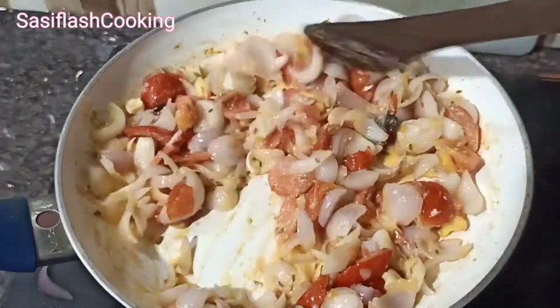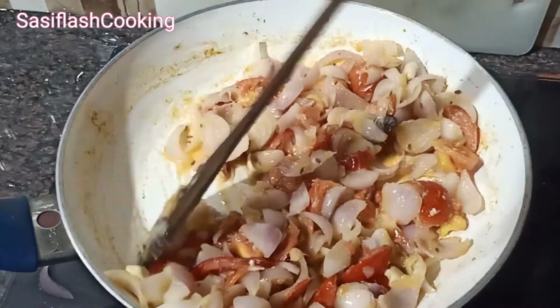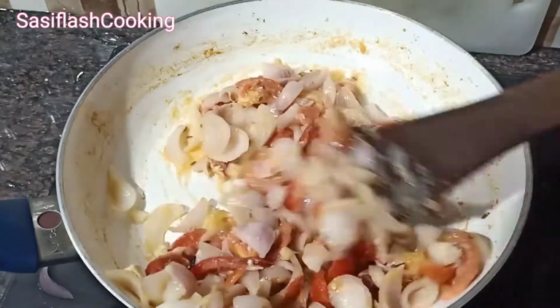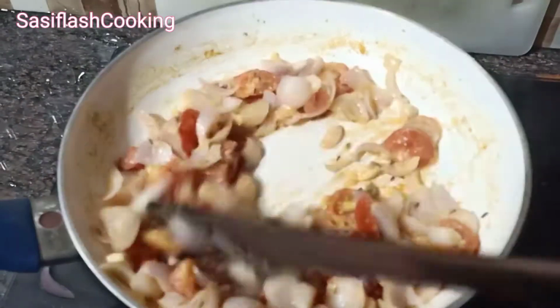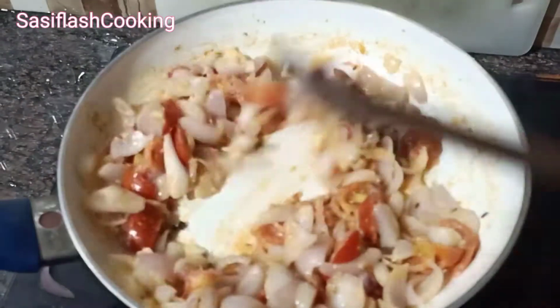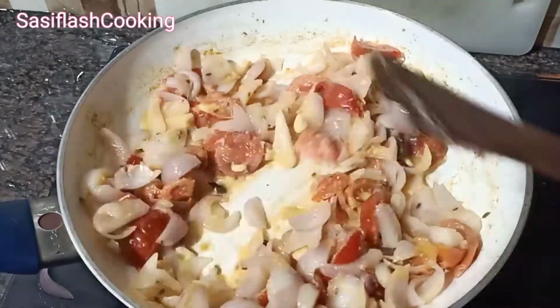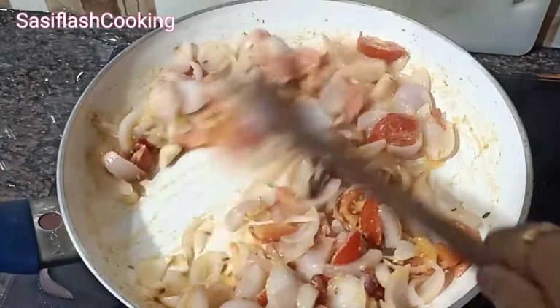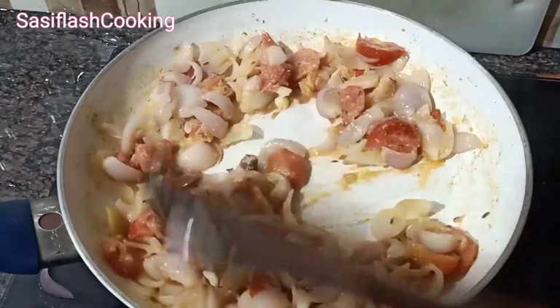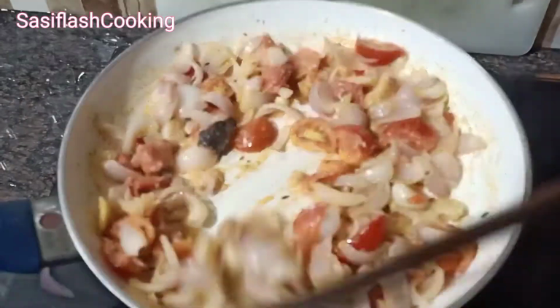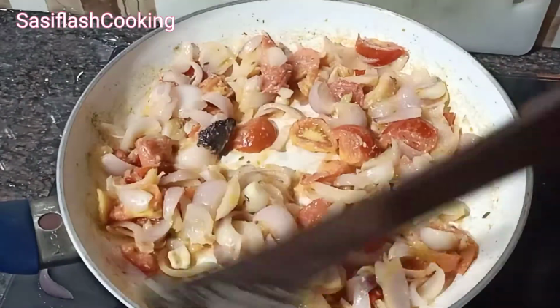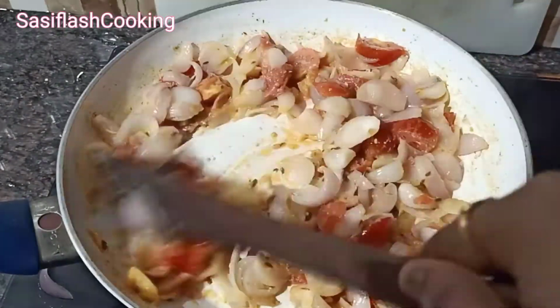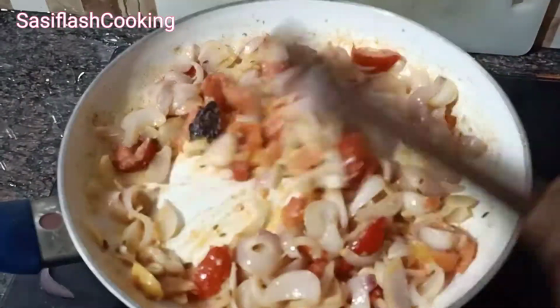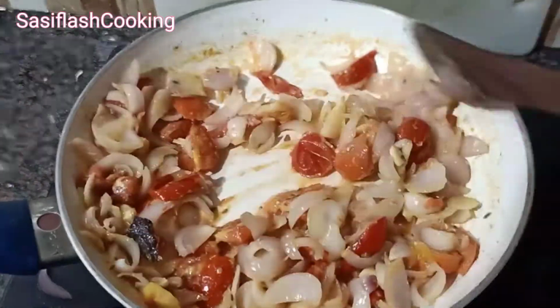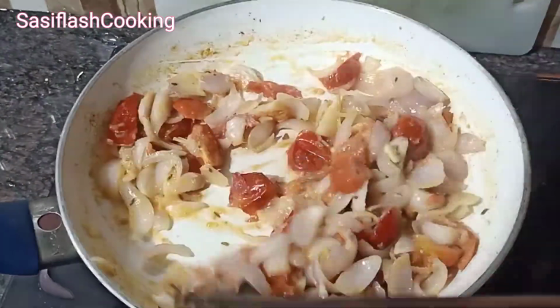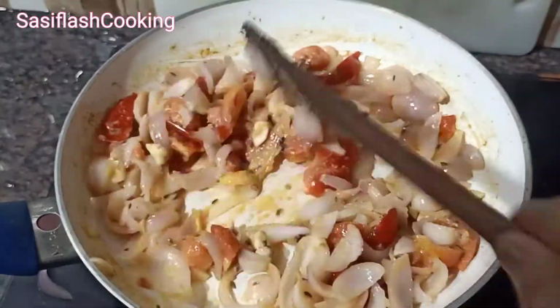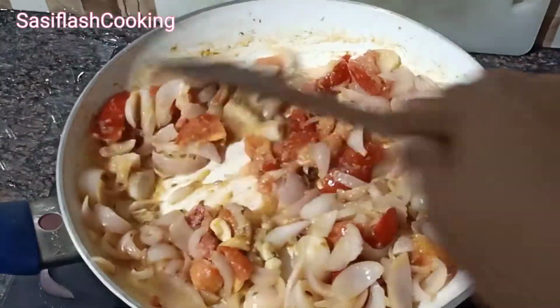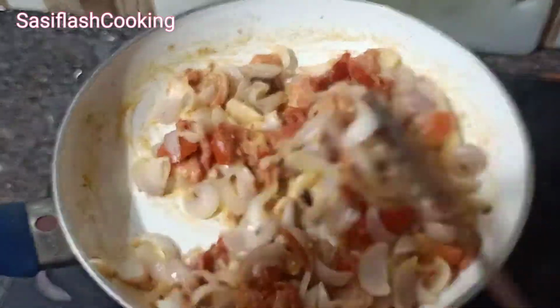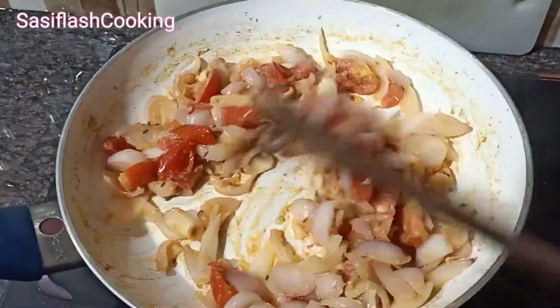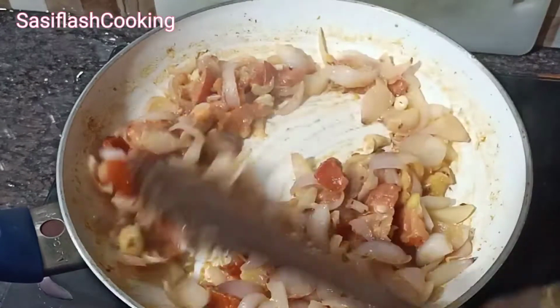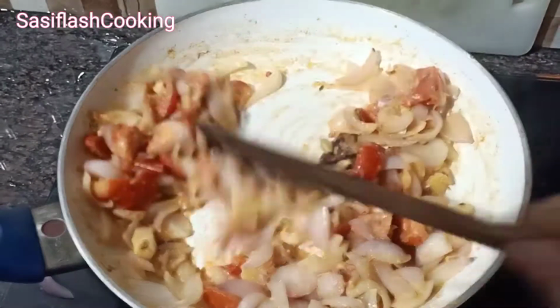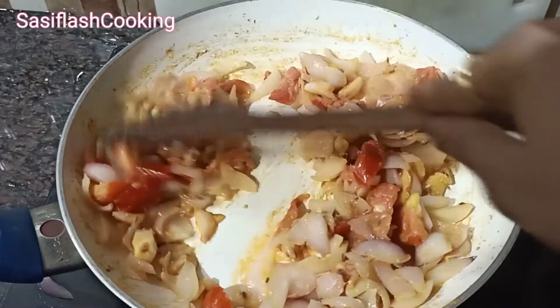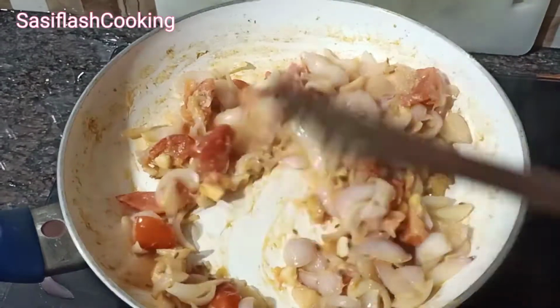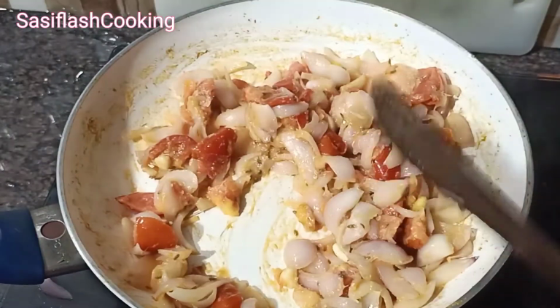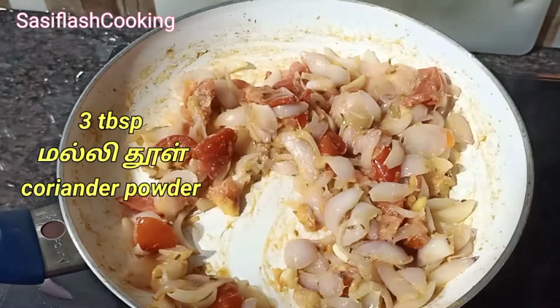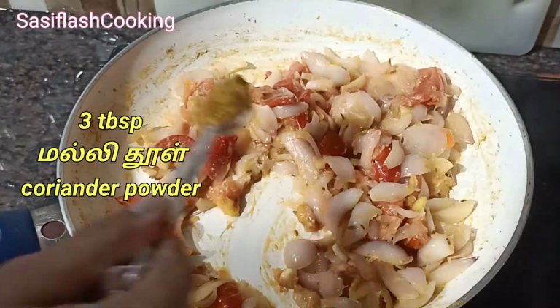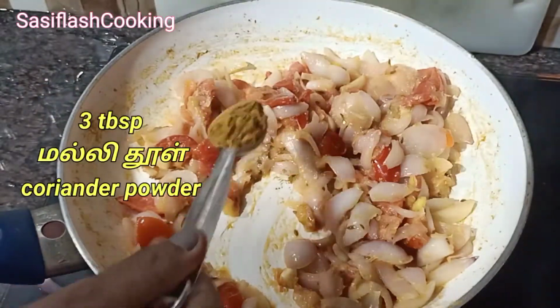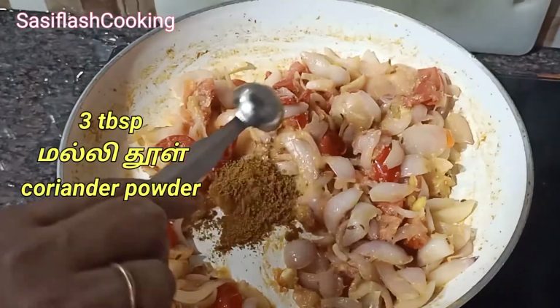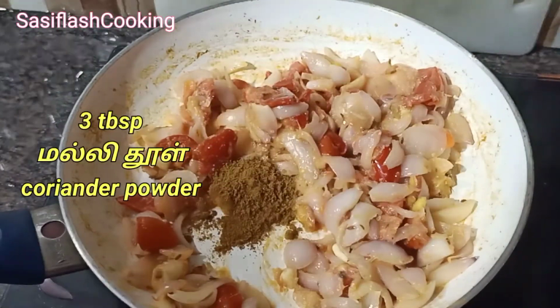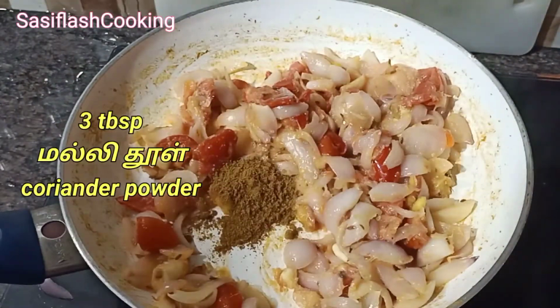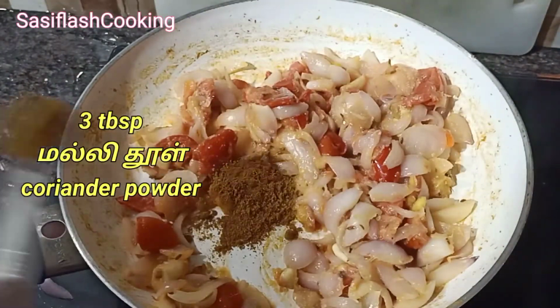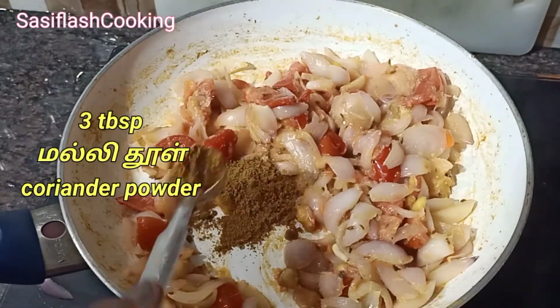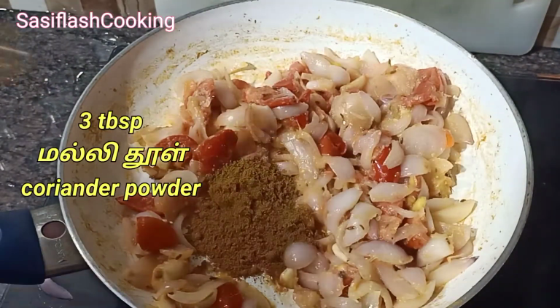If you want to make a mushroom, it's easy to make it. We can make a paneer. Then add 3 teaspoons of shallot.